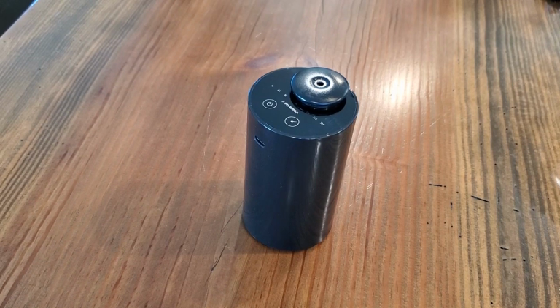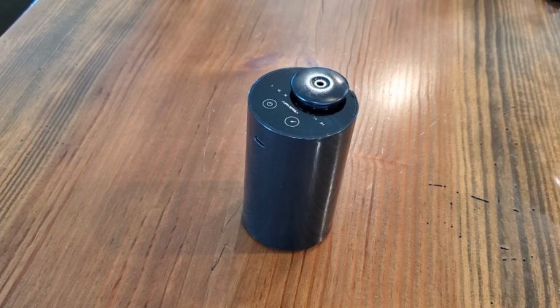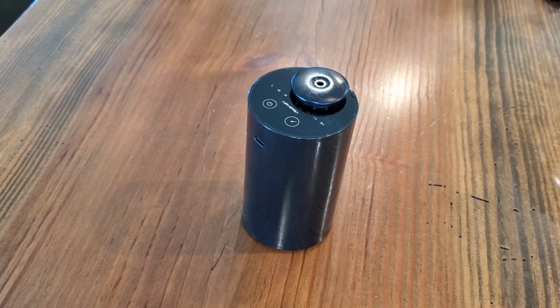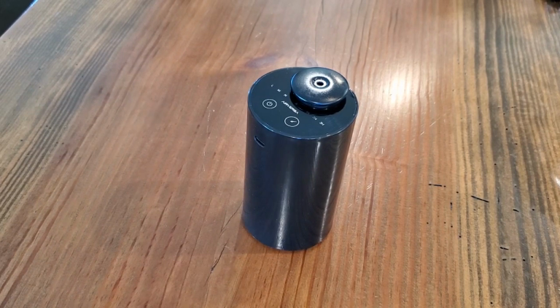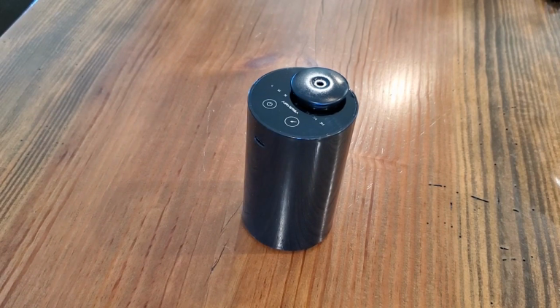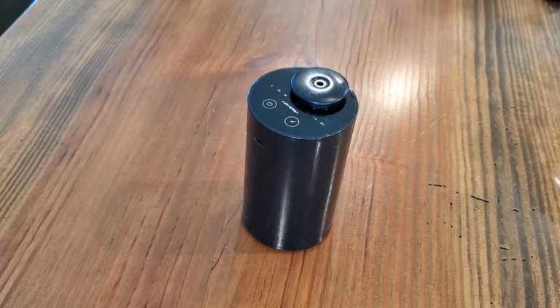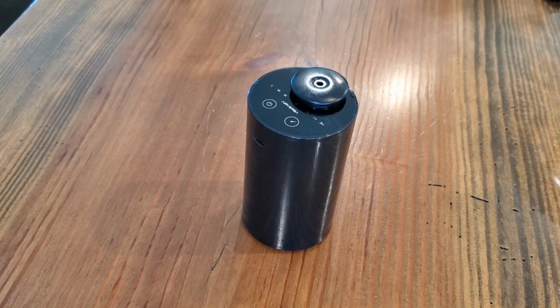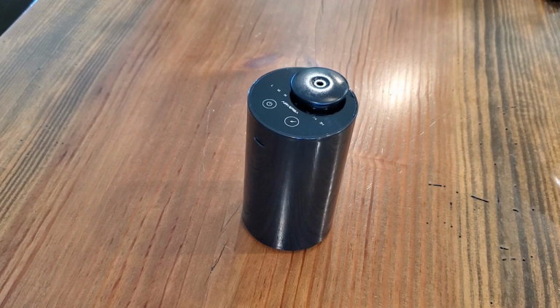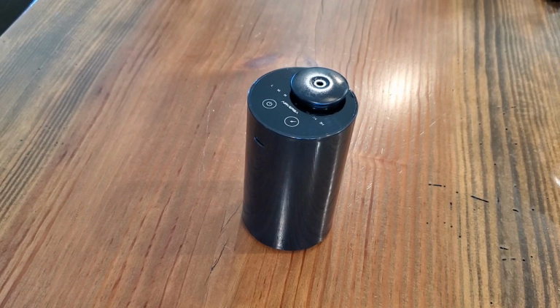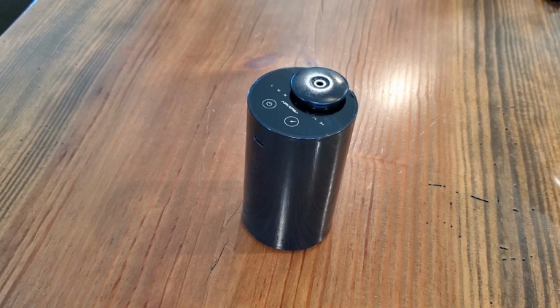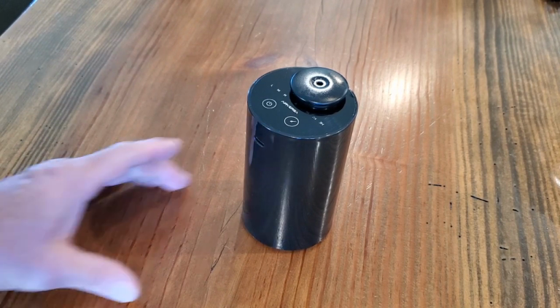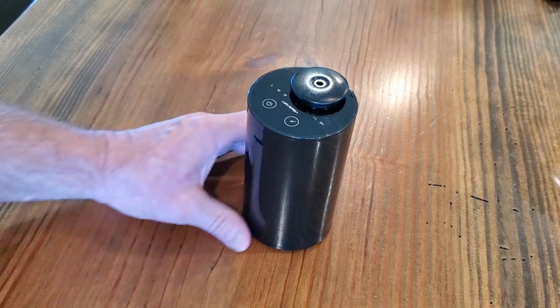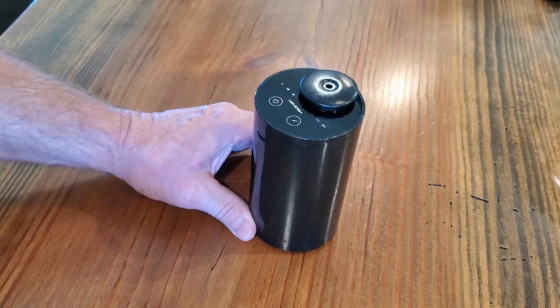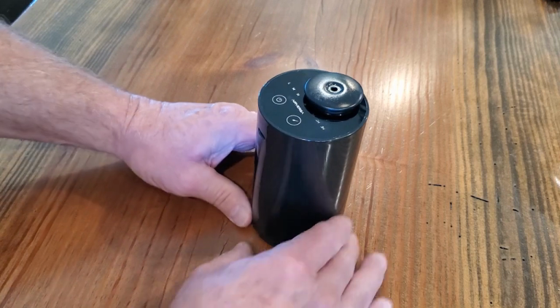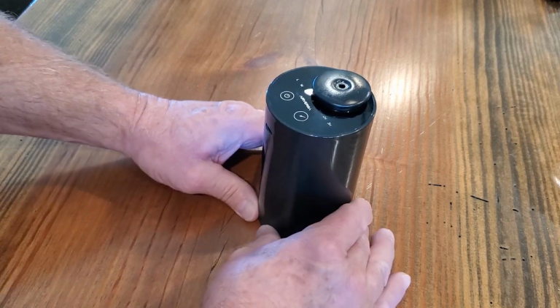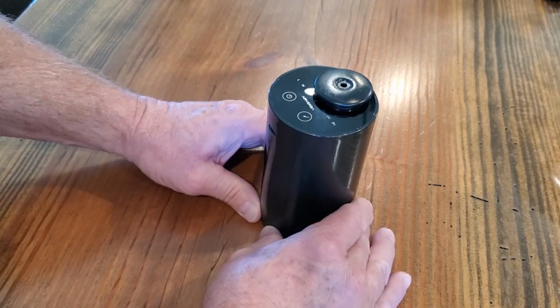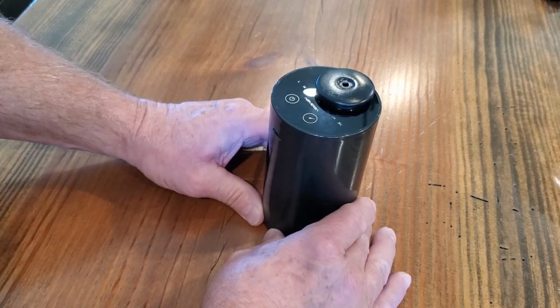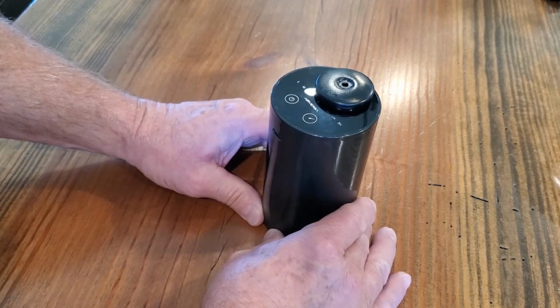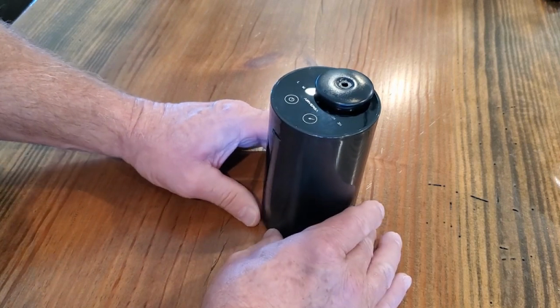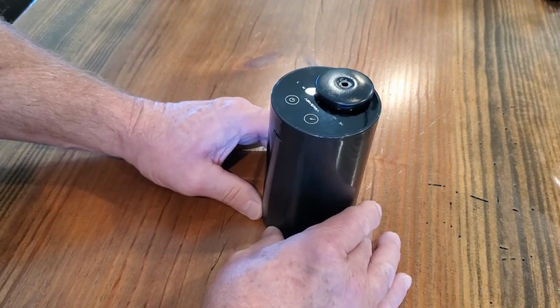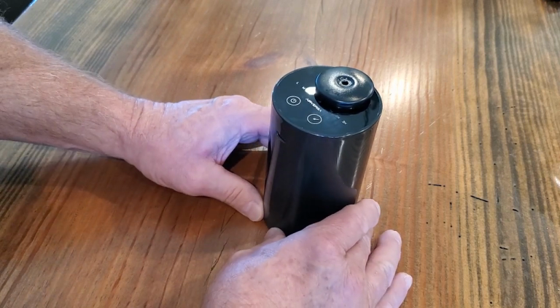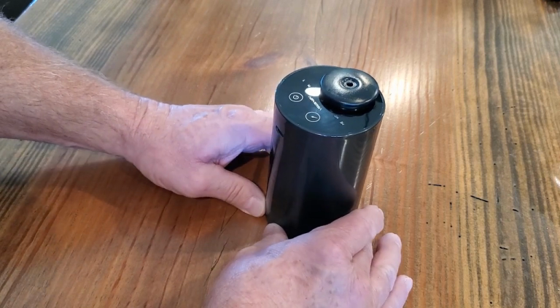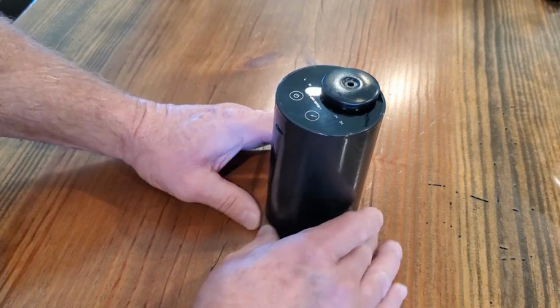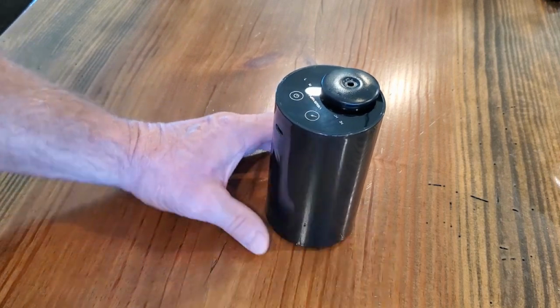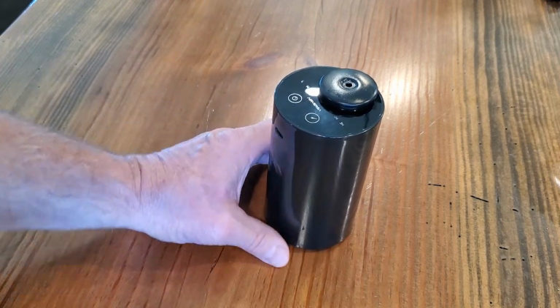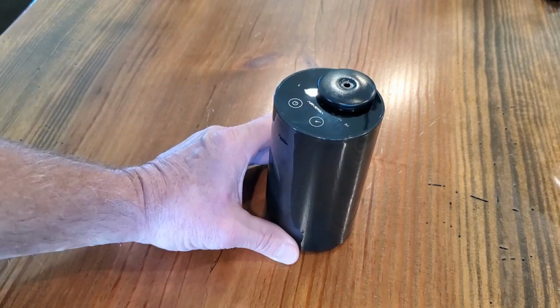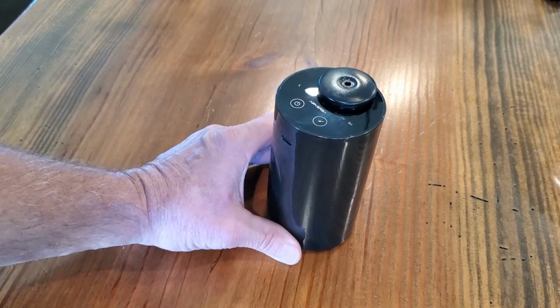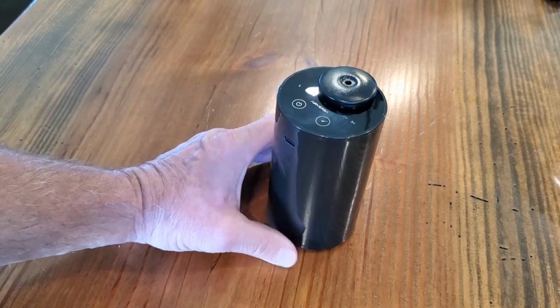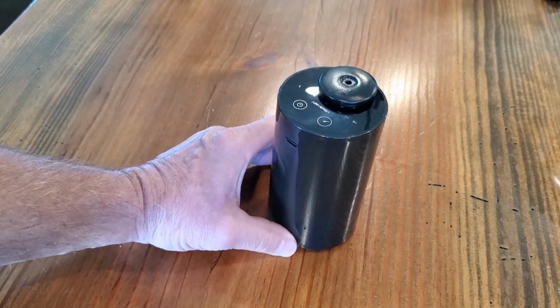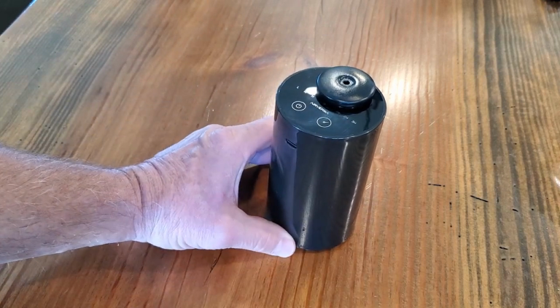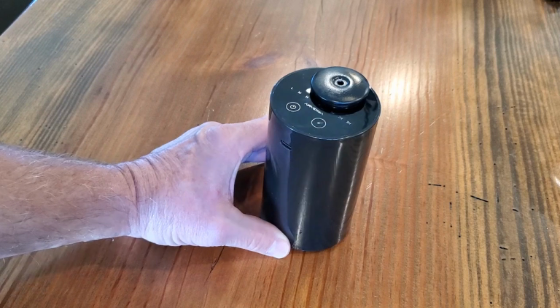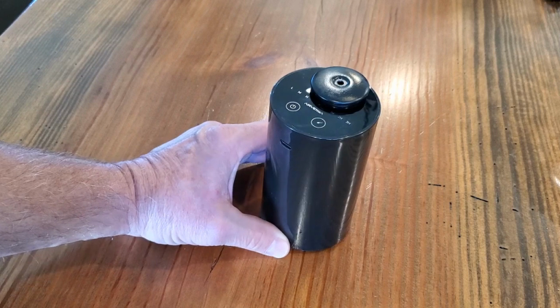Hey everybody, welcome back to Thistle Hill Farmstead. Today I'm going to be doing a little review on this Air Versa oil atomizer.